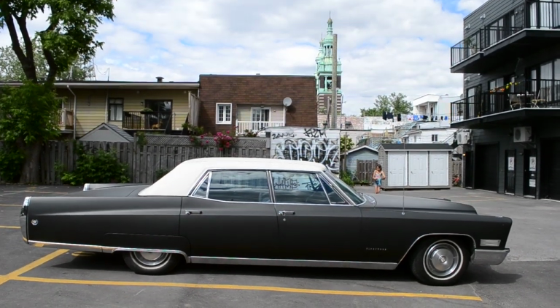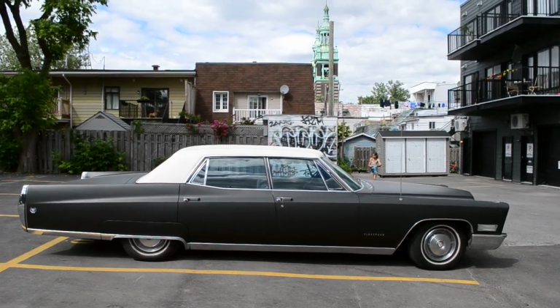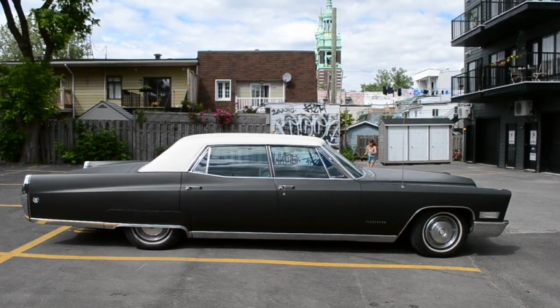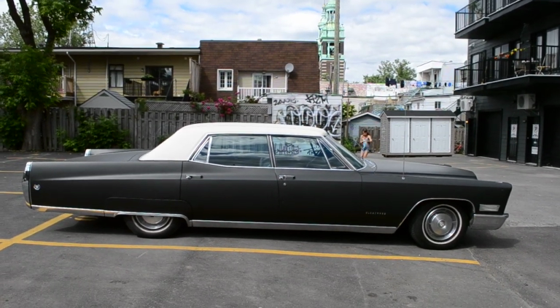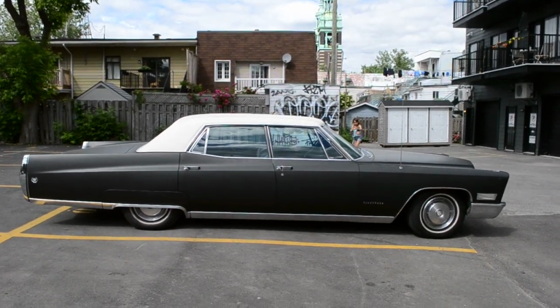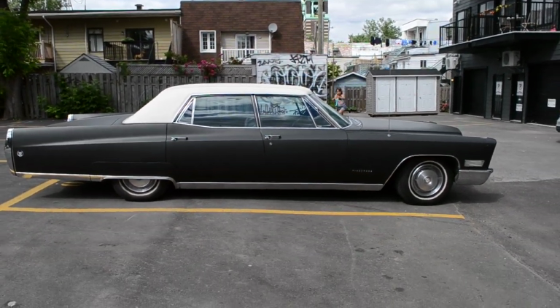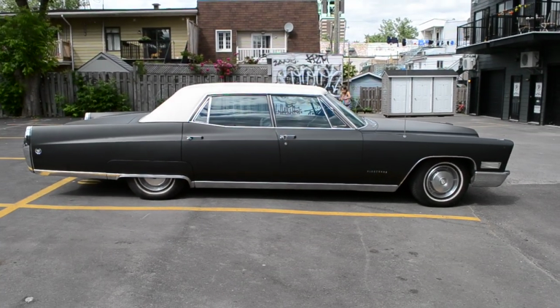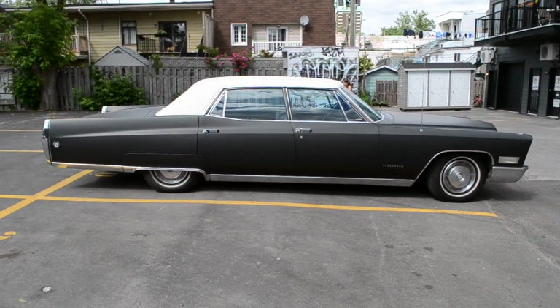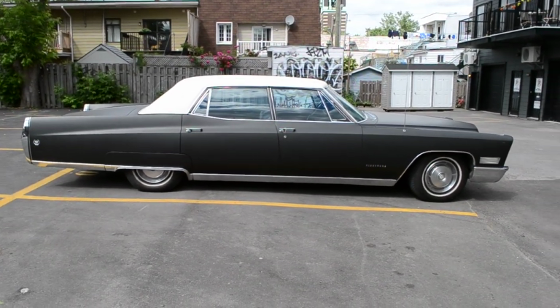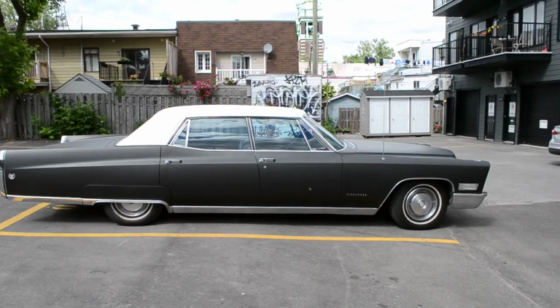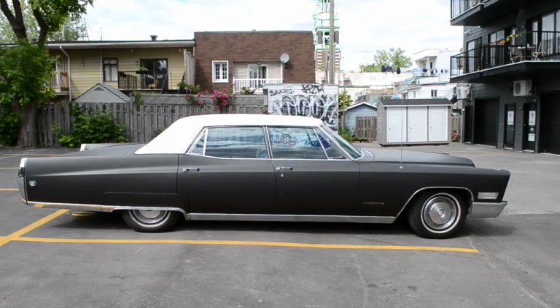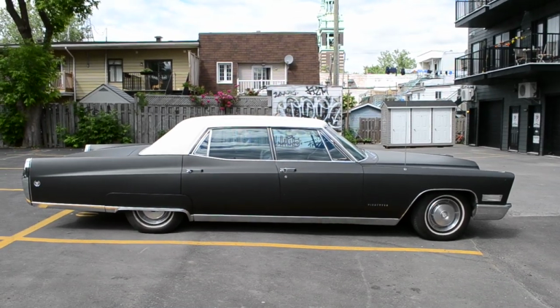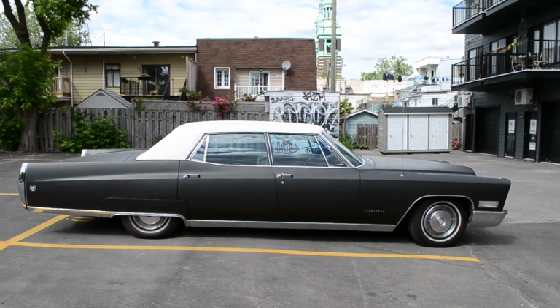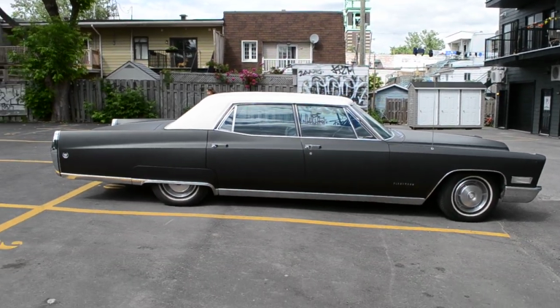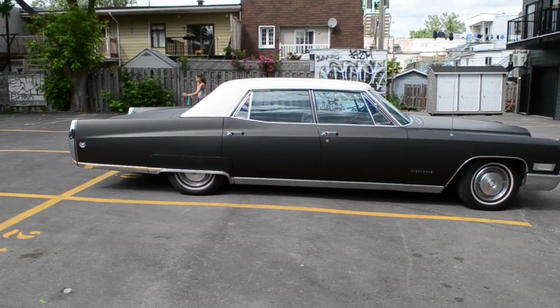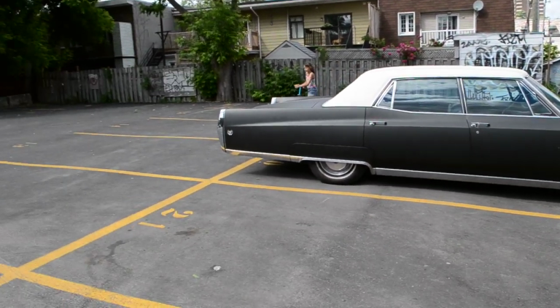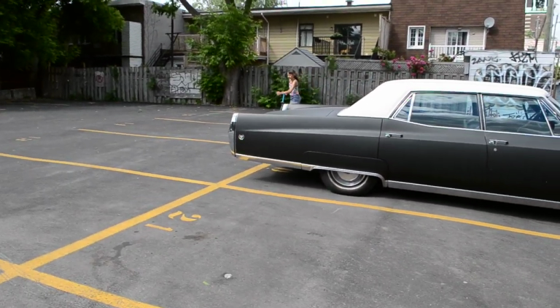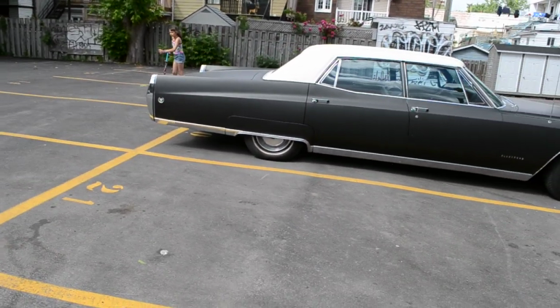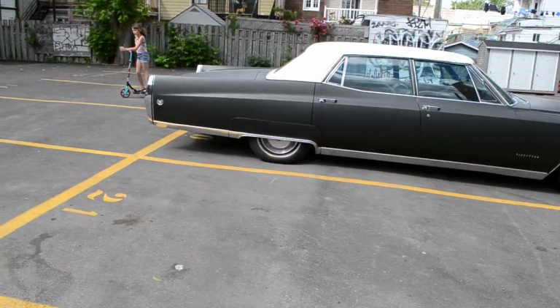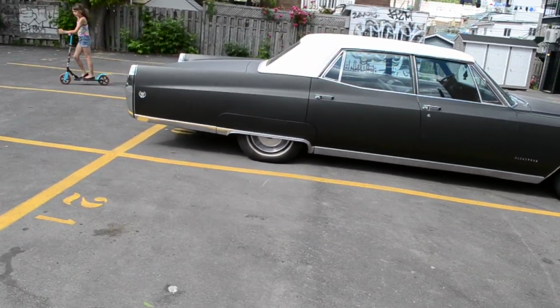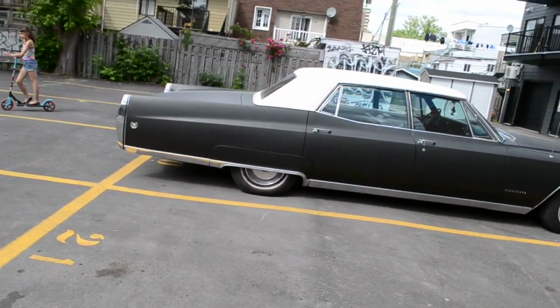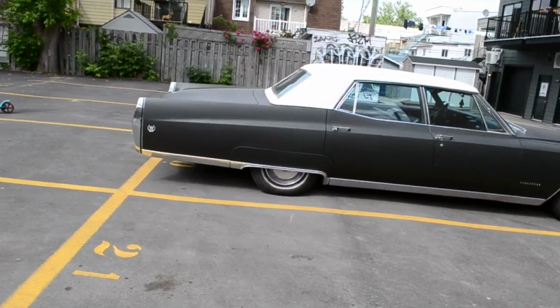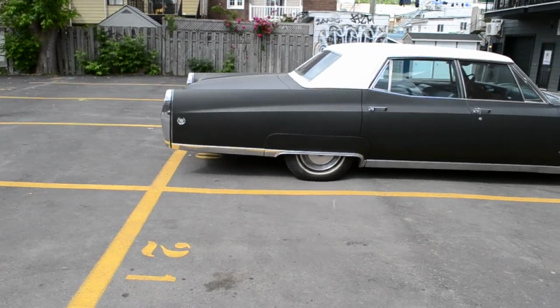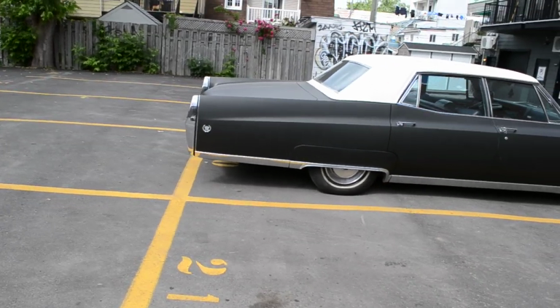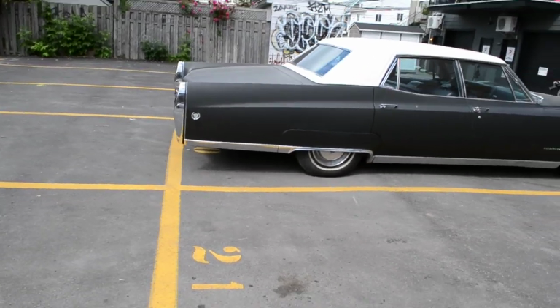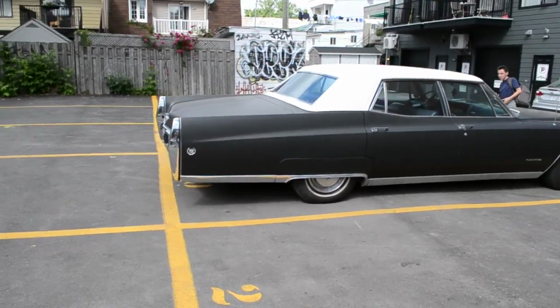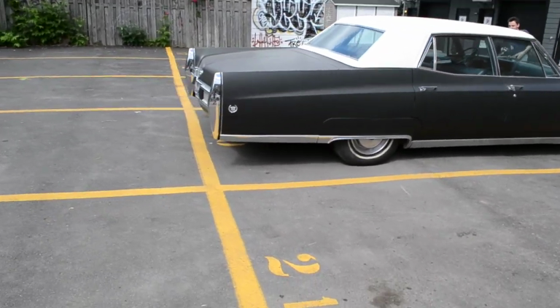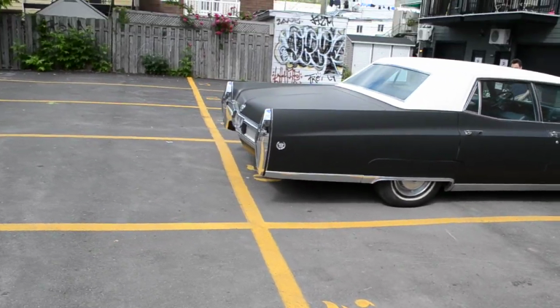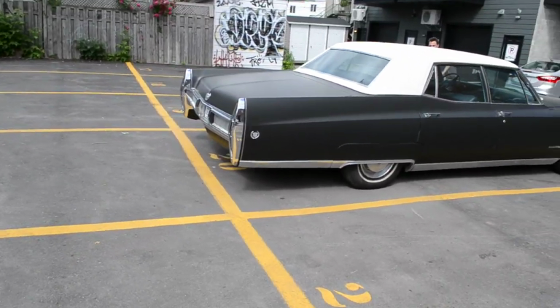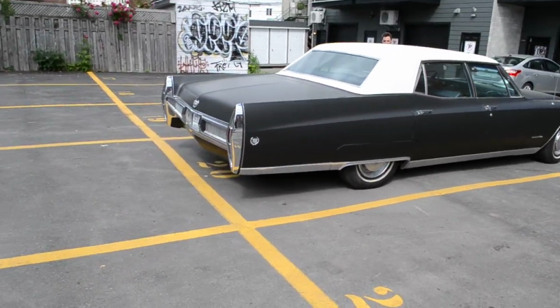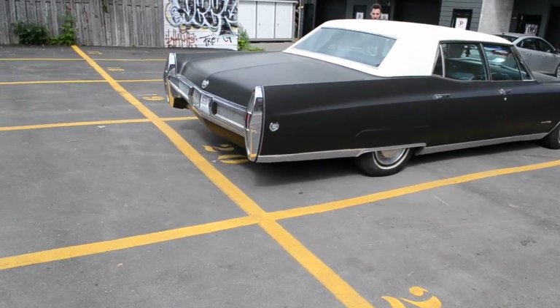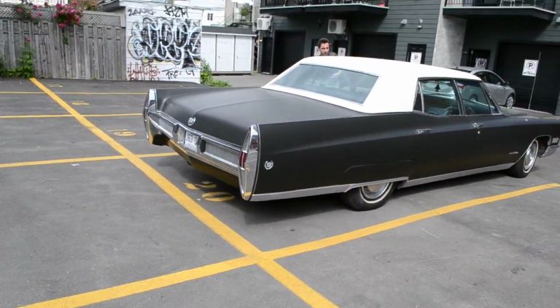What a behemoth. Look at that — it's bigger than the parking spot. And if there's one thing I've noticed about parking spots nowadays, the ones made for condos and whatnot are usually smaller because cars are generally smaller than they used to be.